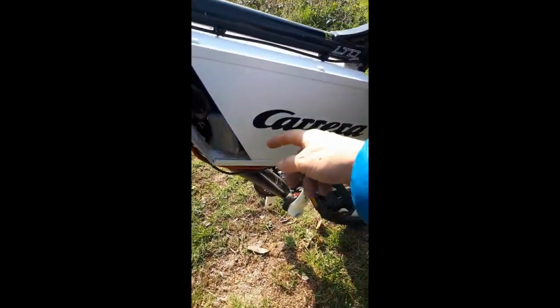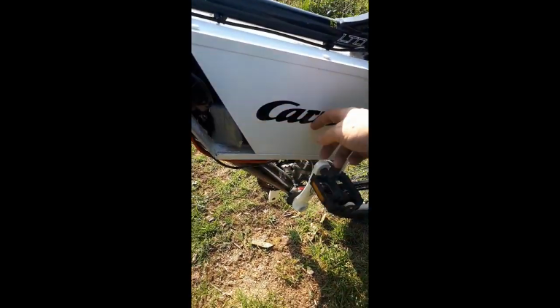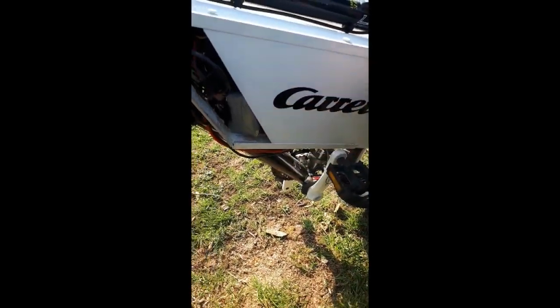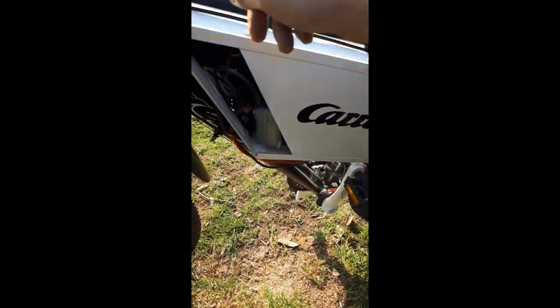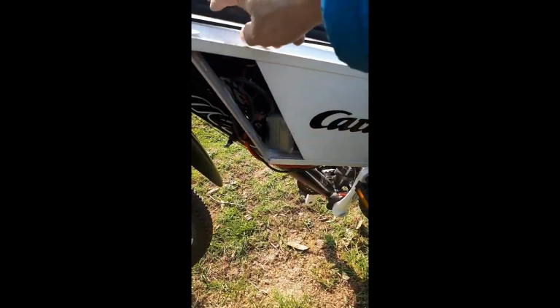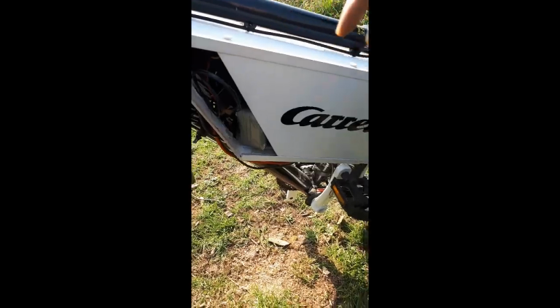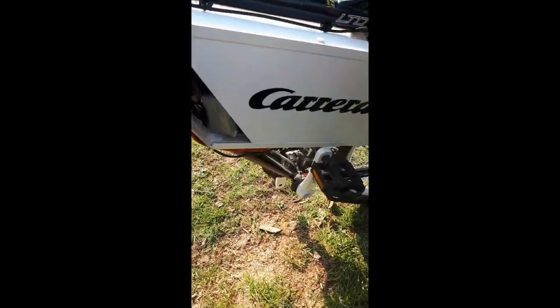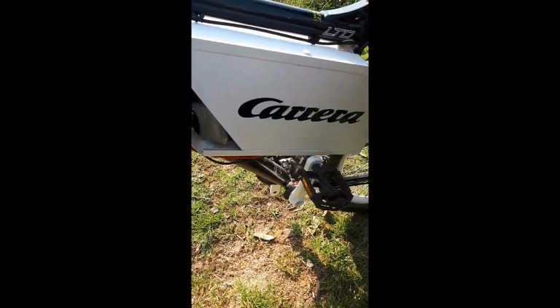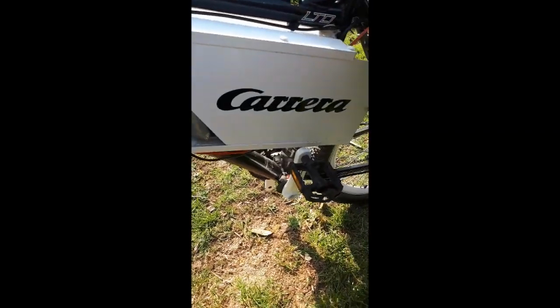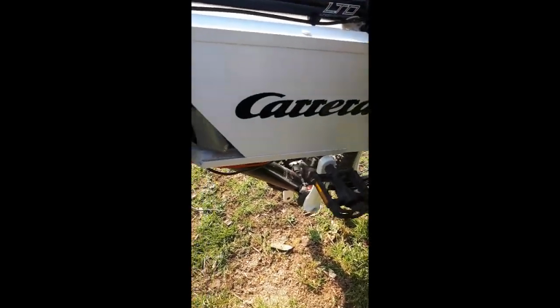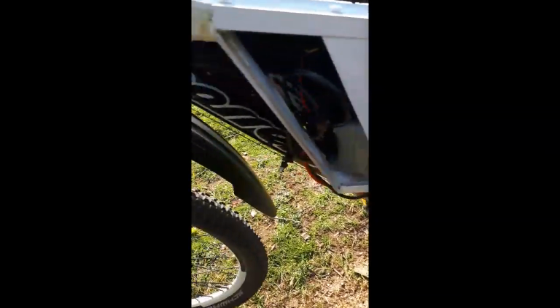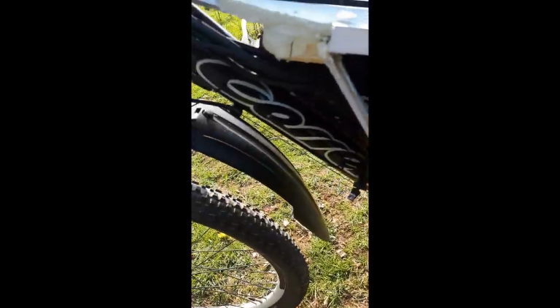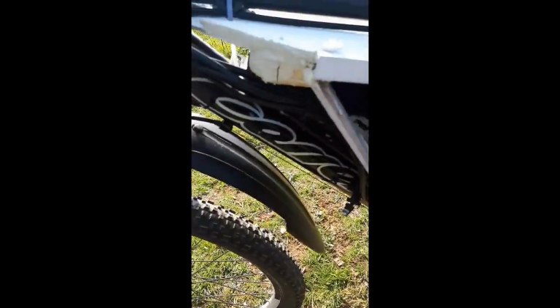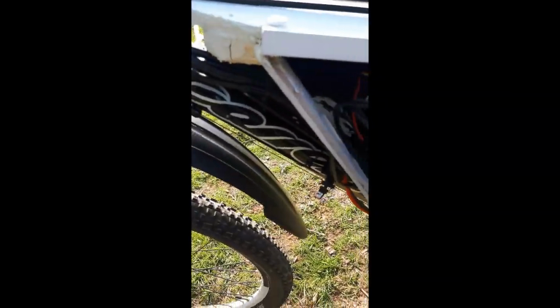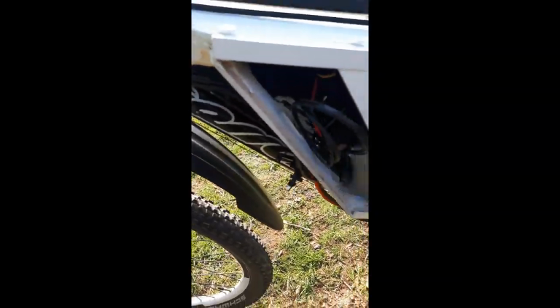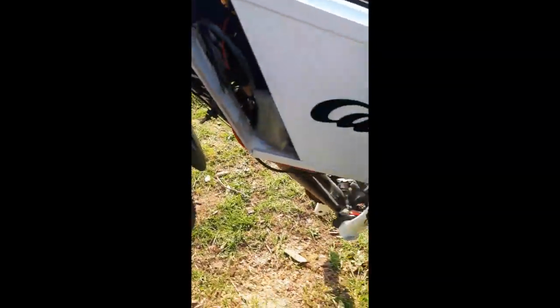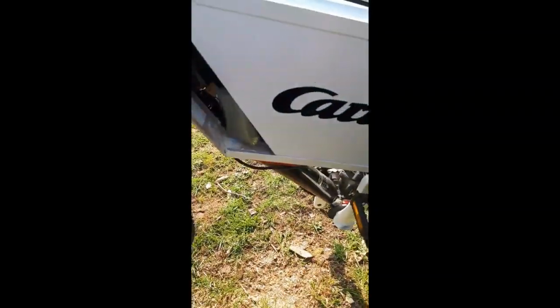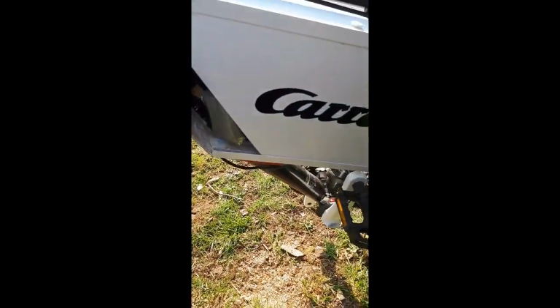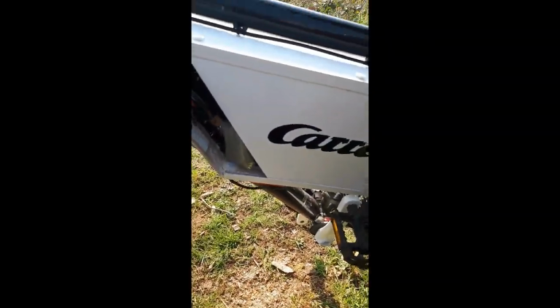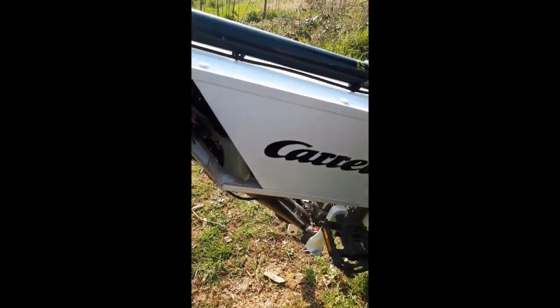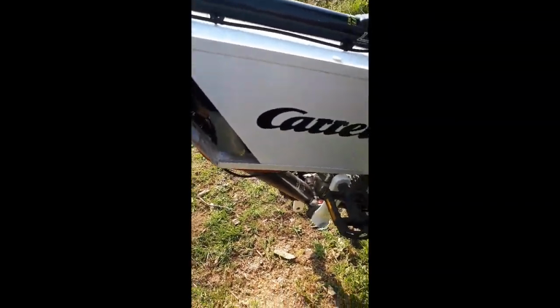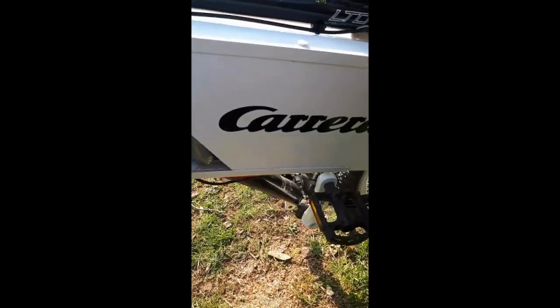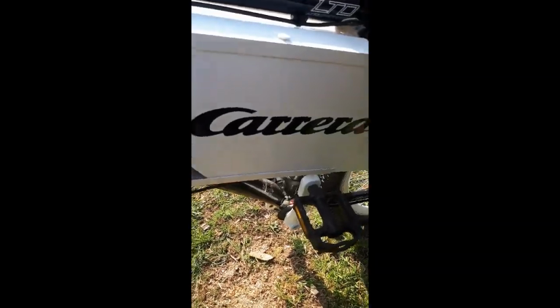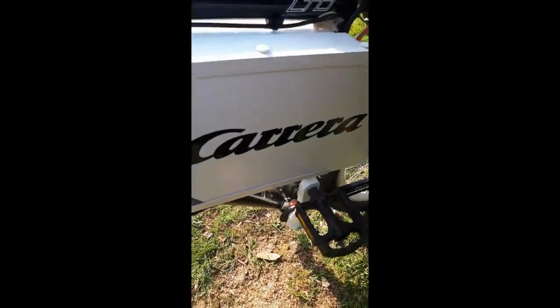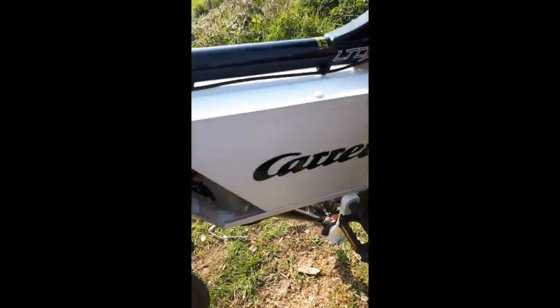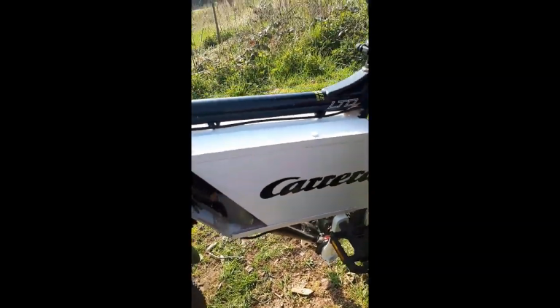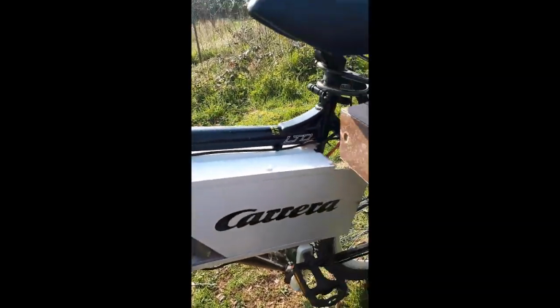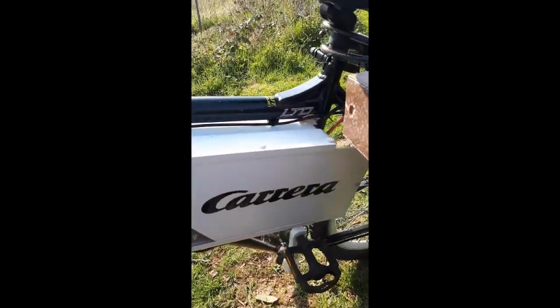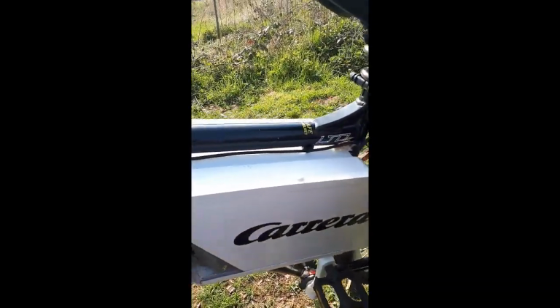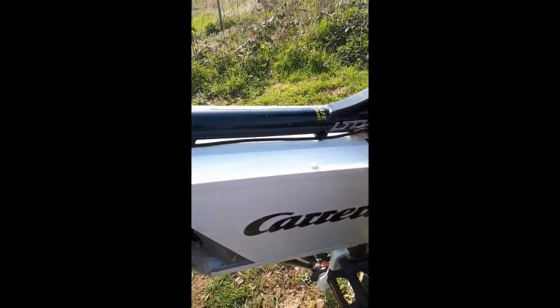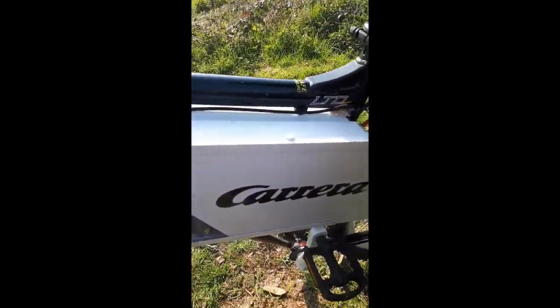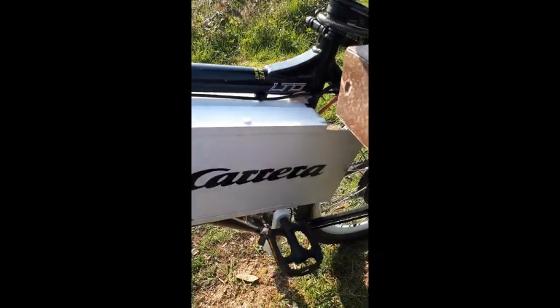Bought these to match the bike - Carrera. Just to match the bike. Because this time we decided not to have any fancy stickers.